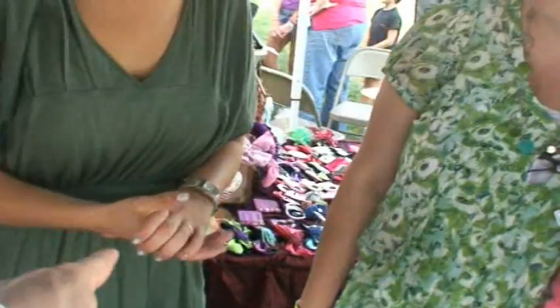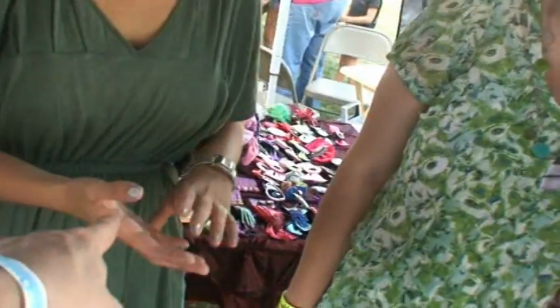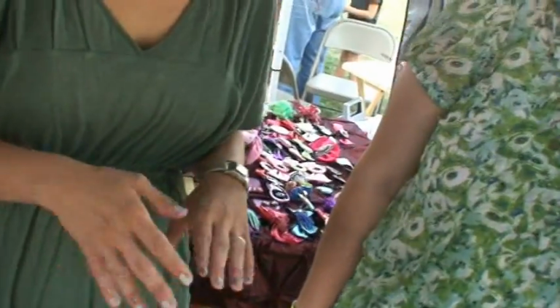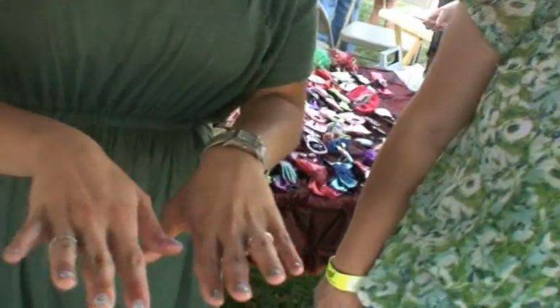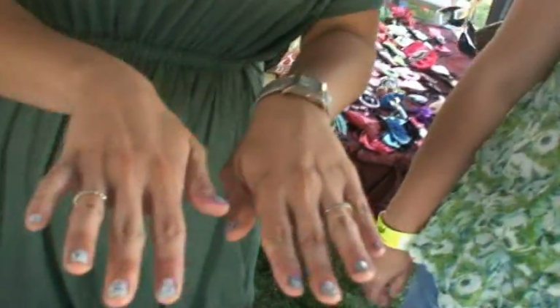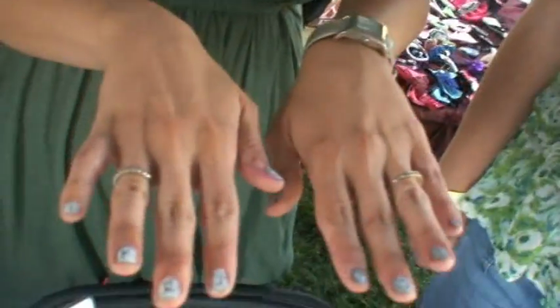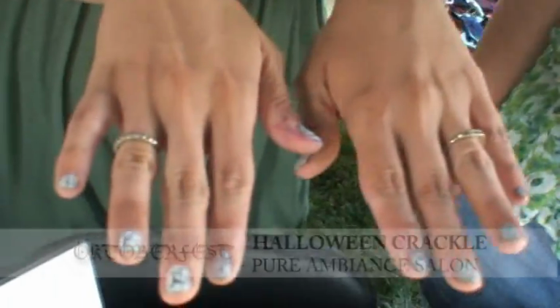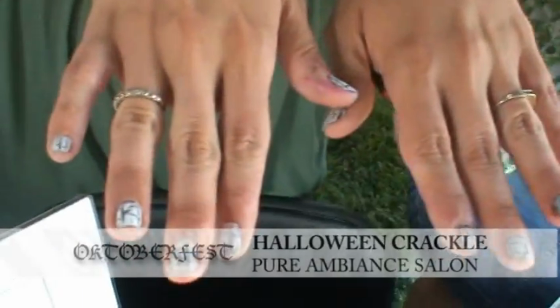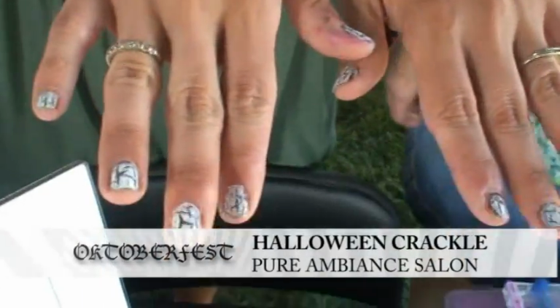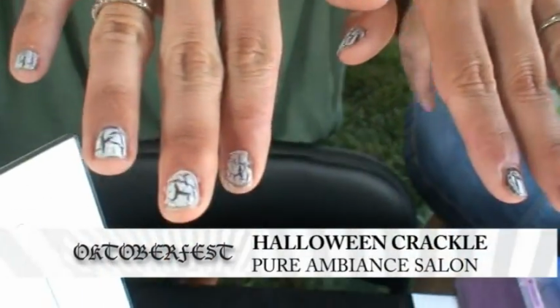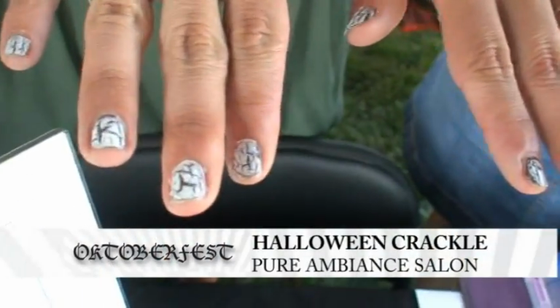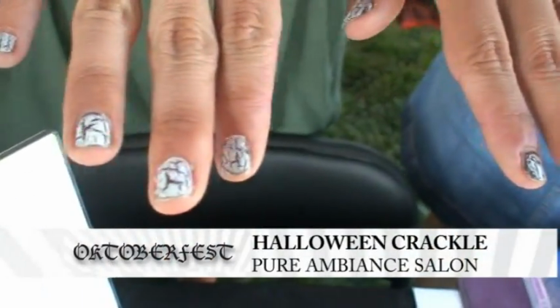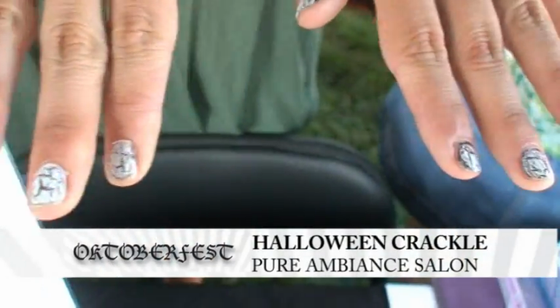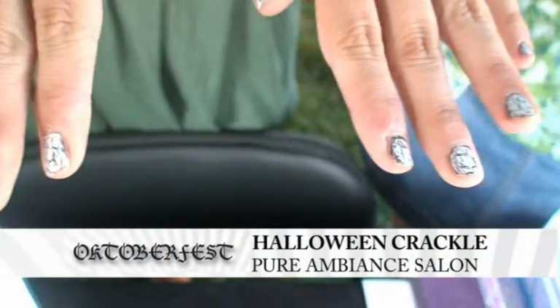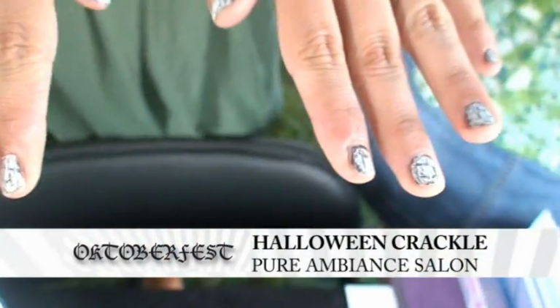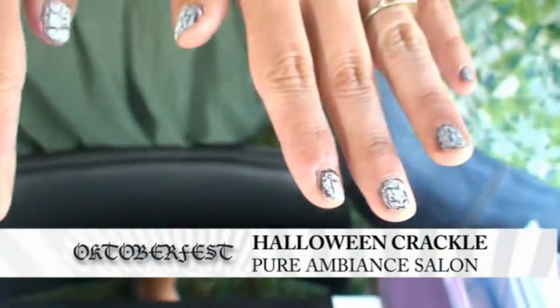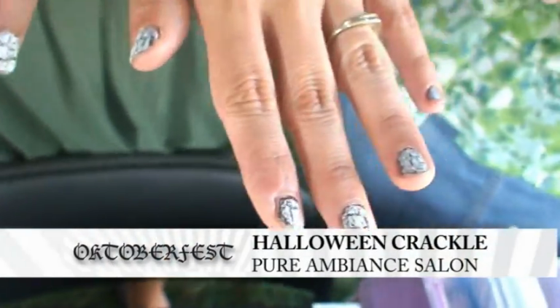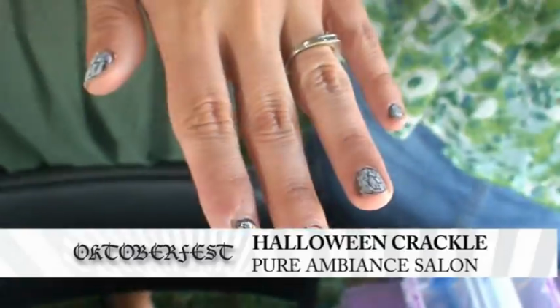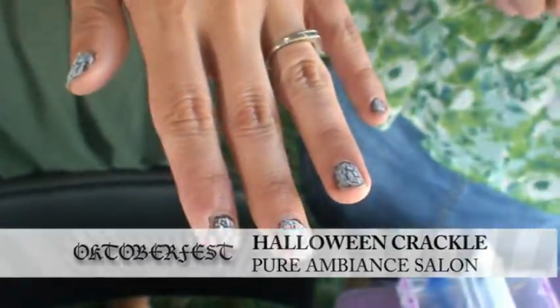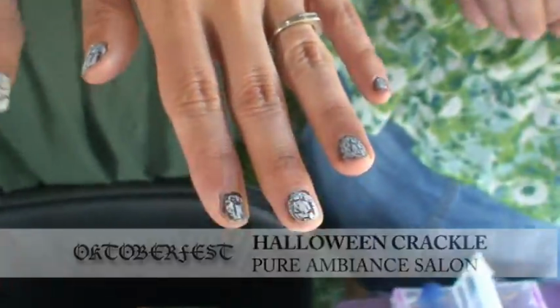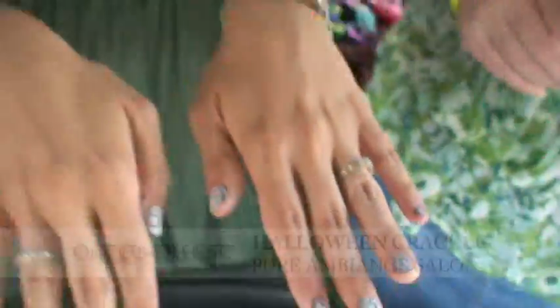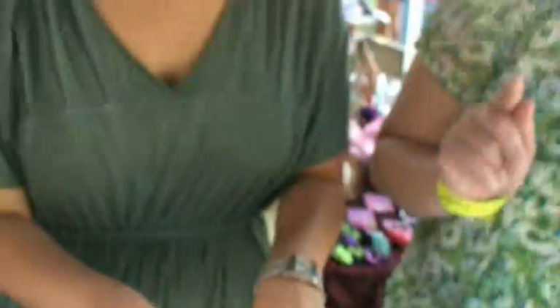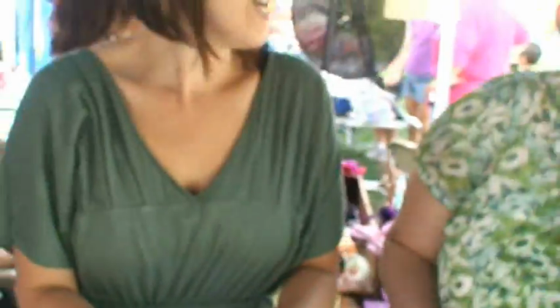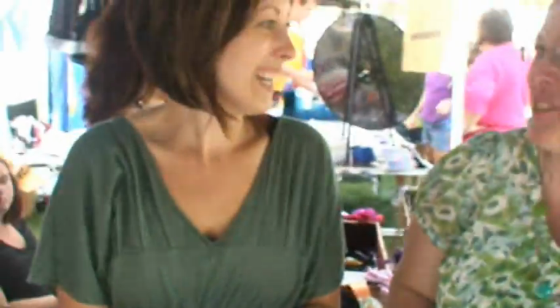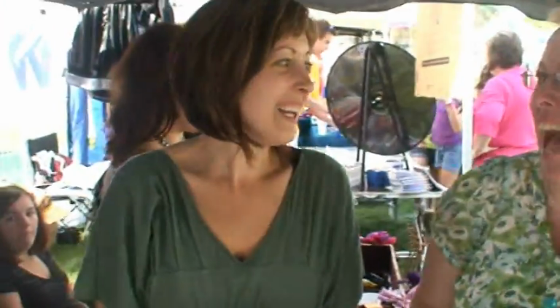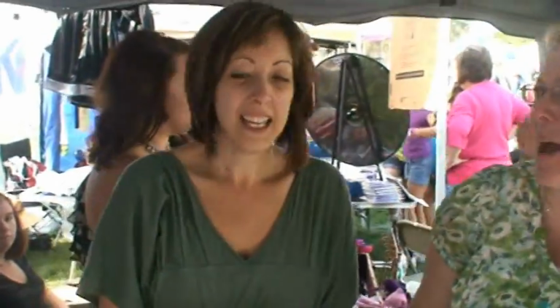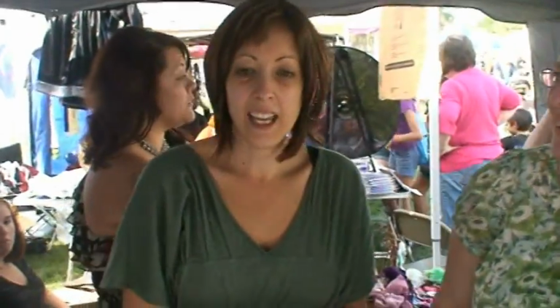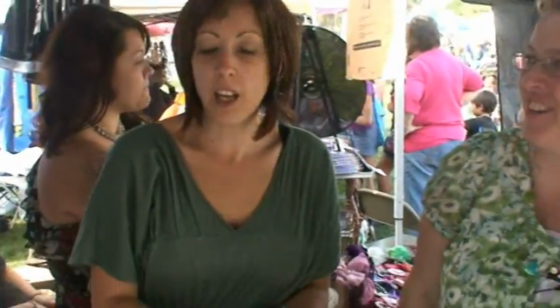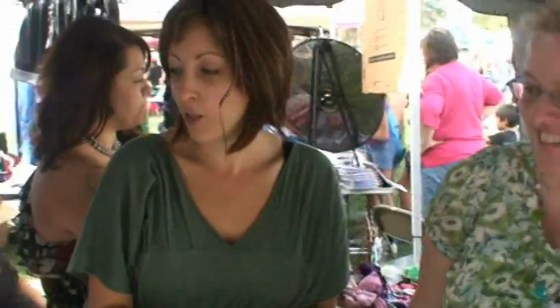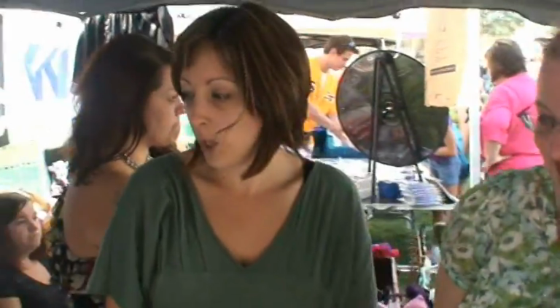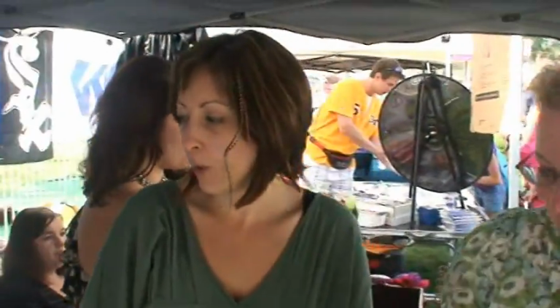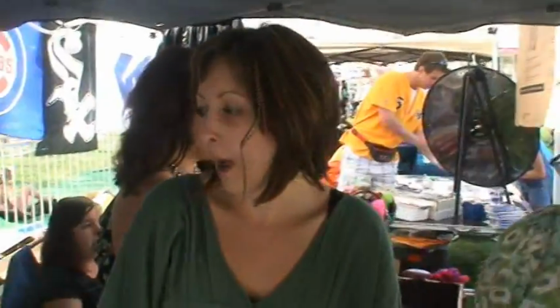You got crackle on your nails. I do. Yes, and I've been seeing all the girls on Facebook showing off their crackles, so I see it is really hot and popular. It is. It's really, really popular.